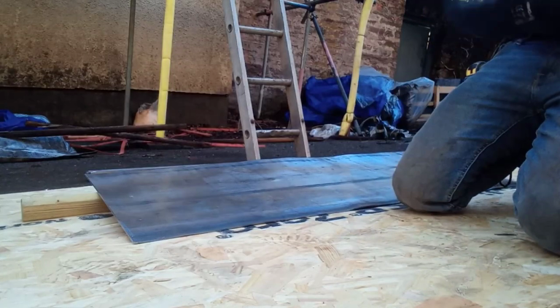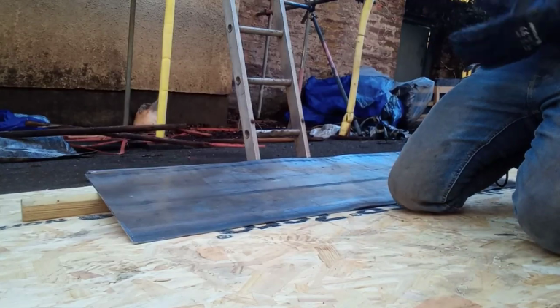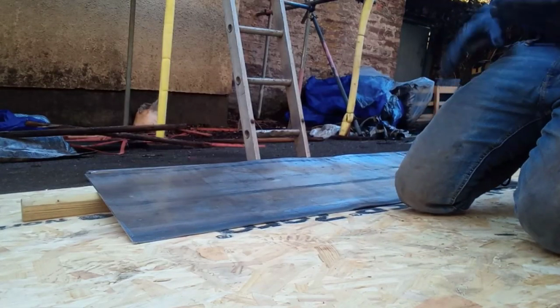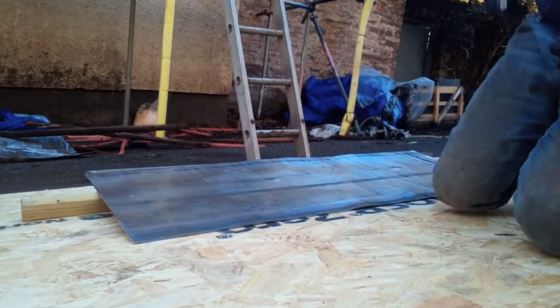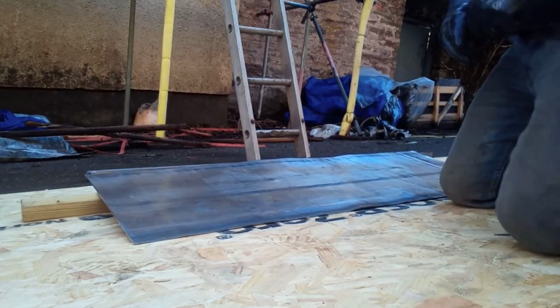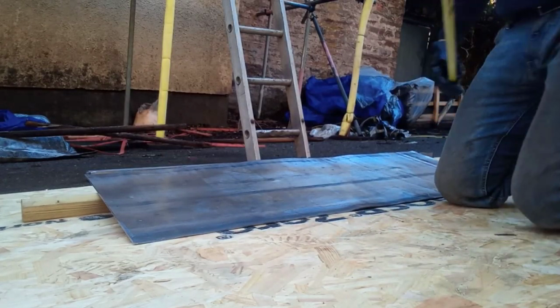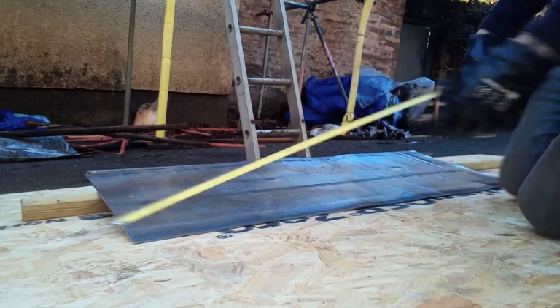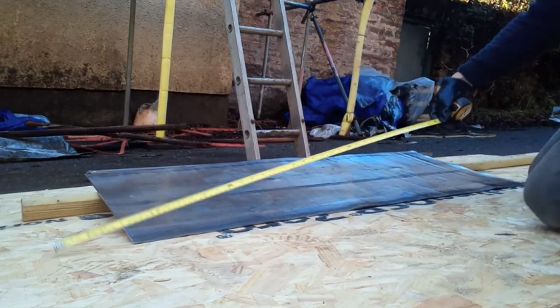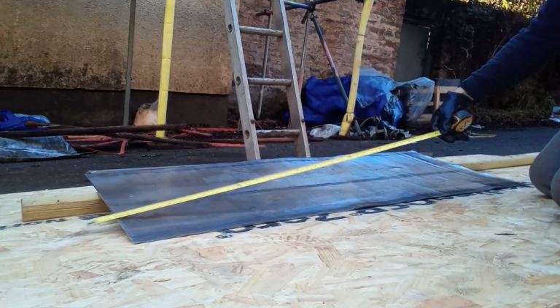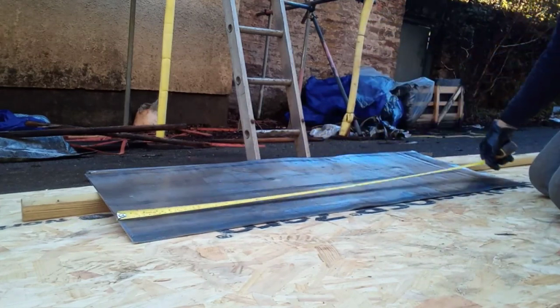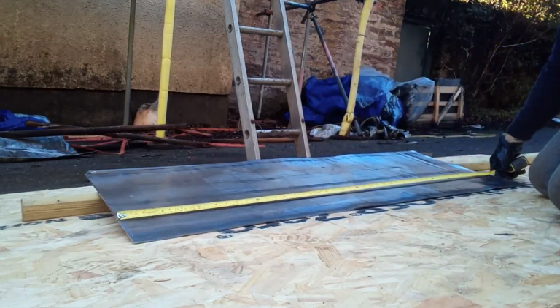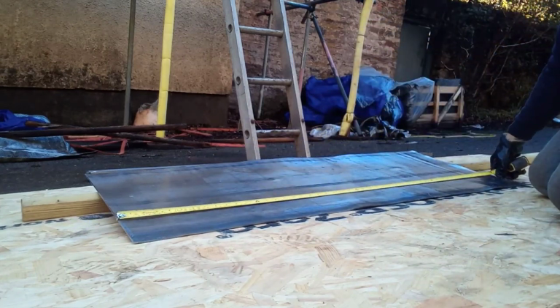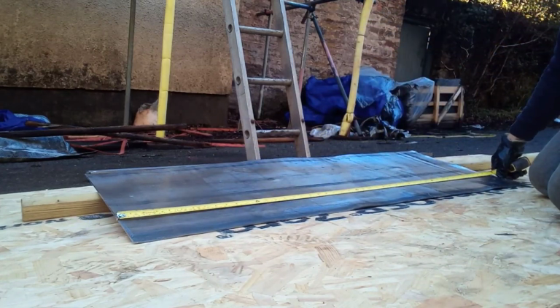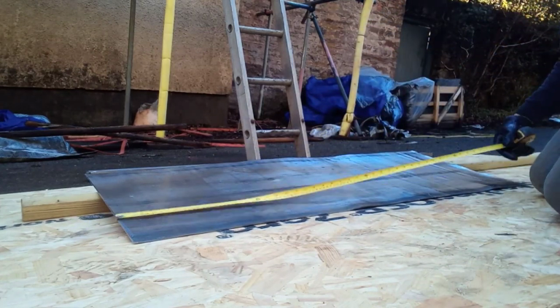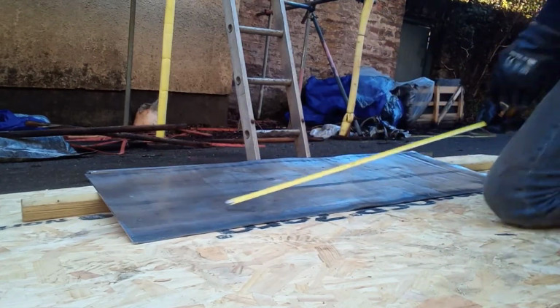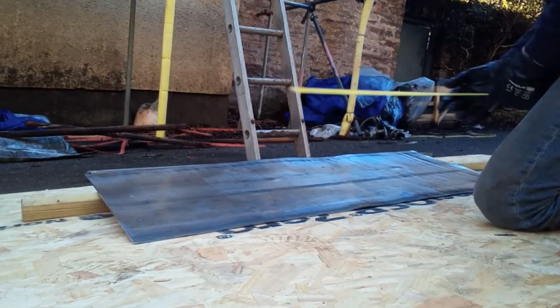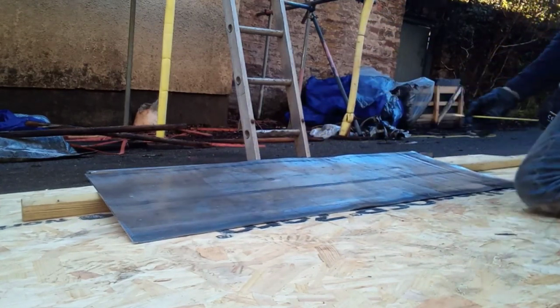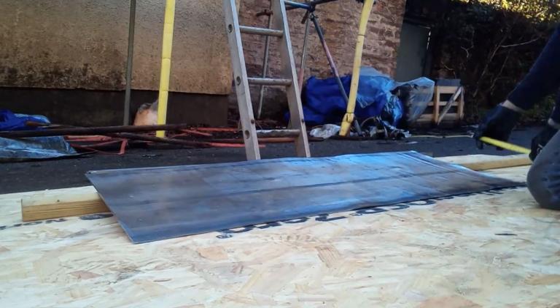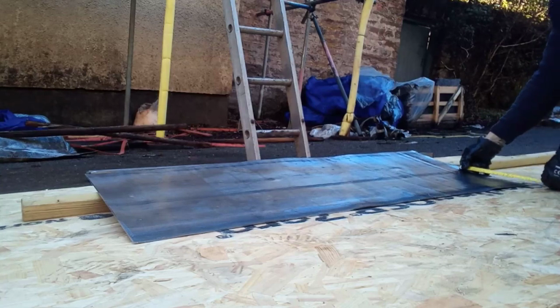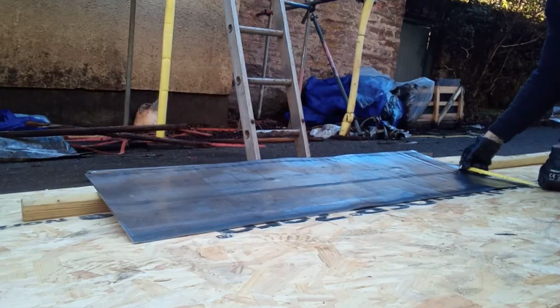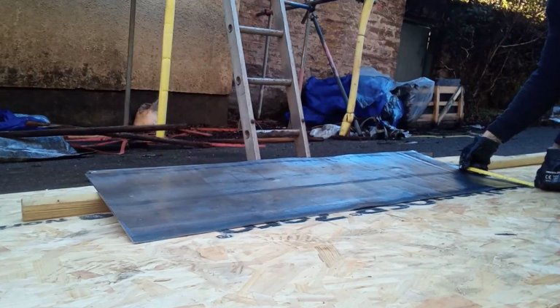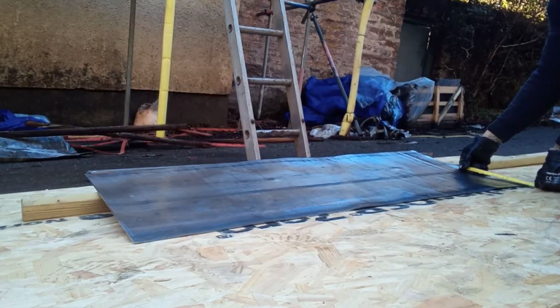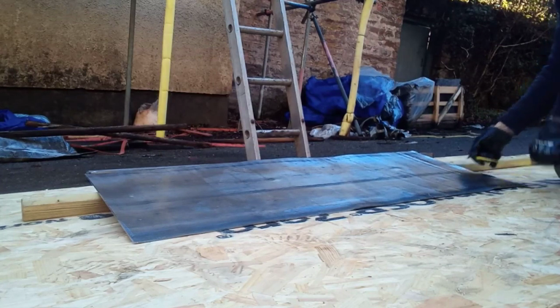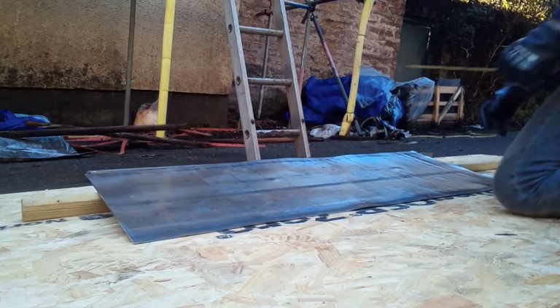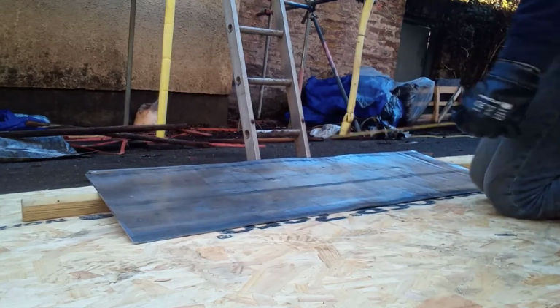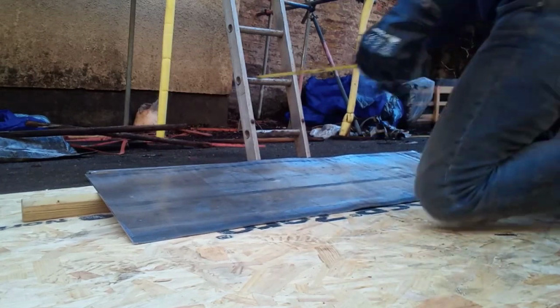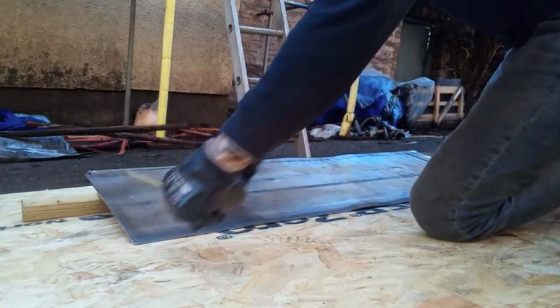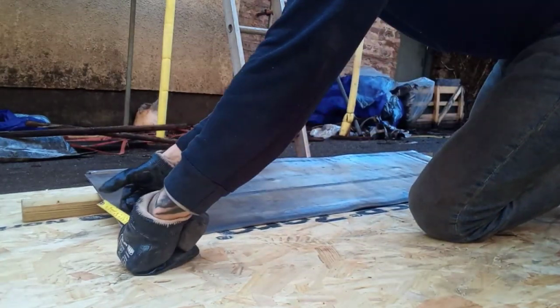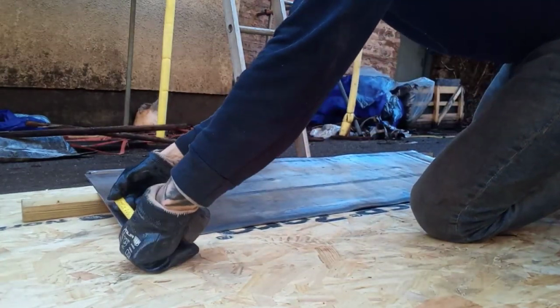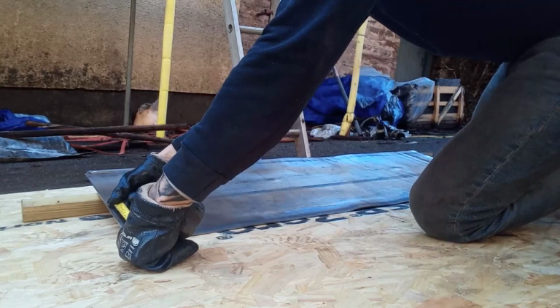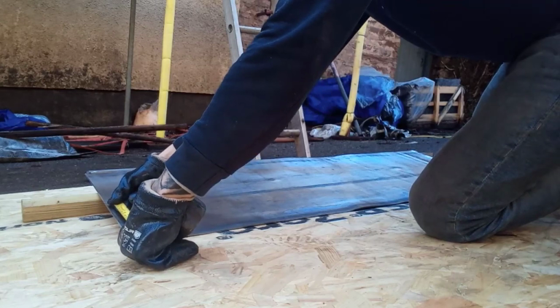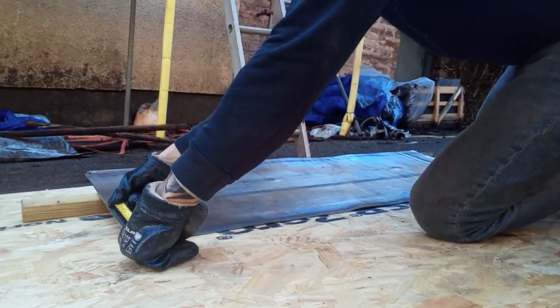We prefabricate them on the ground to make life easier. So we measure it first — in this case it's 1.2 metres long. We're using code 6 lead and we make our markings at 225 at one end and 225 at the other.